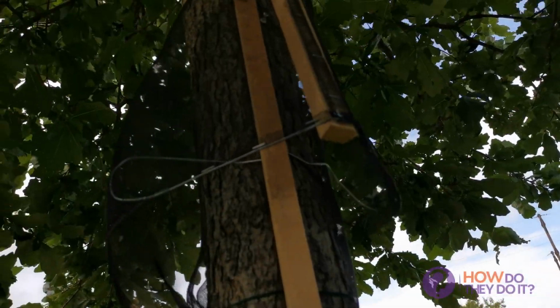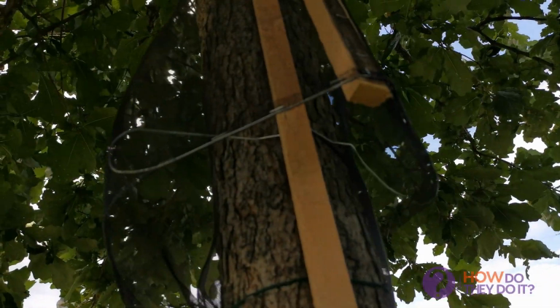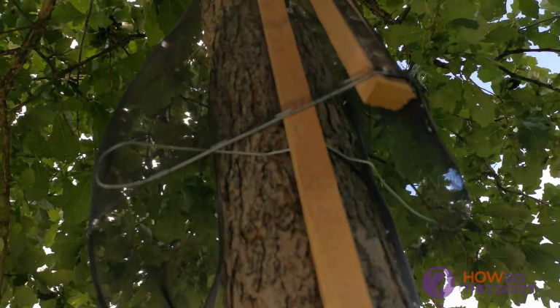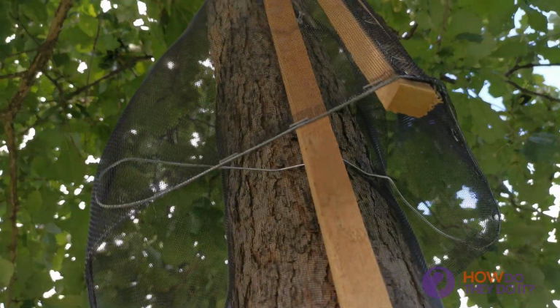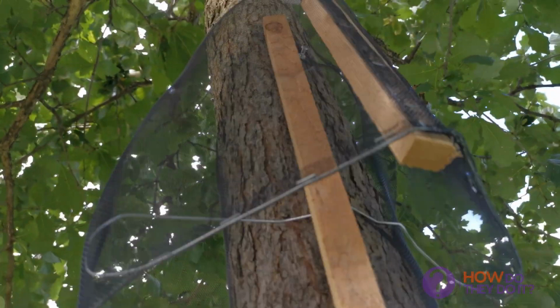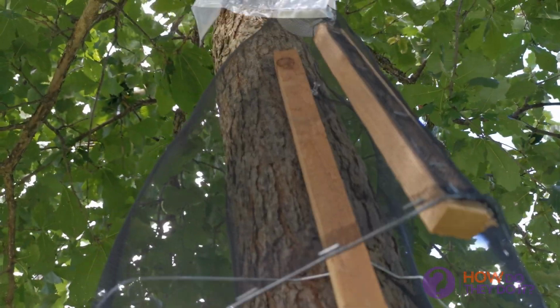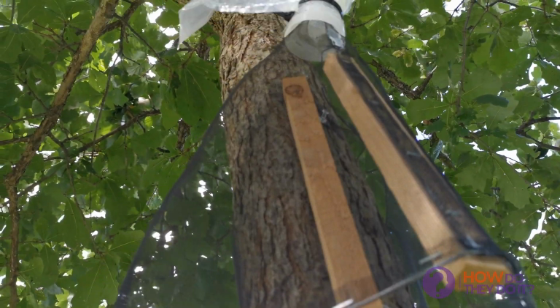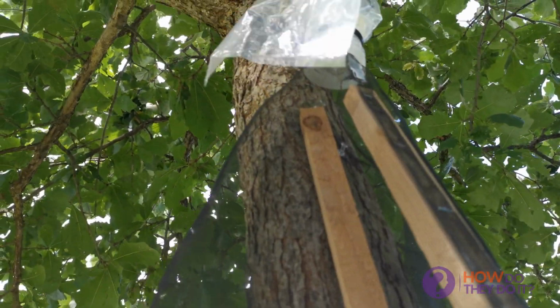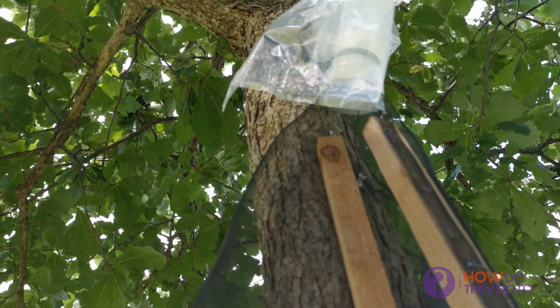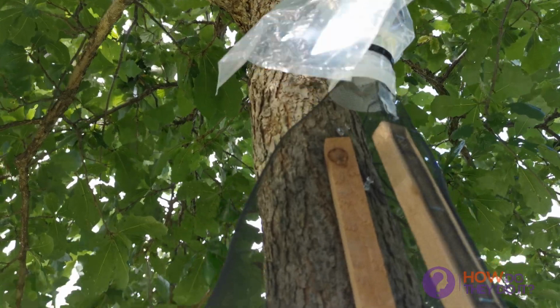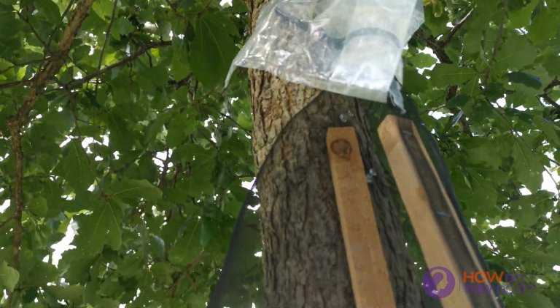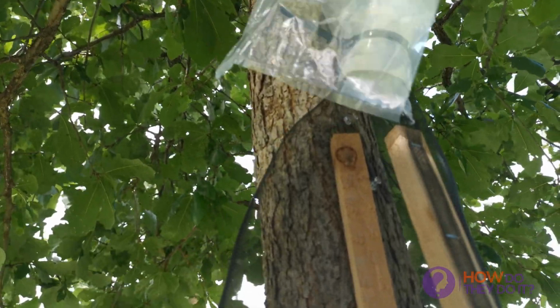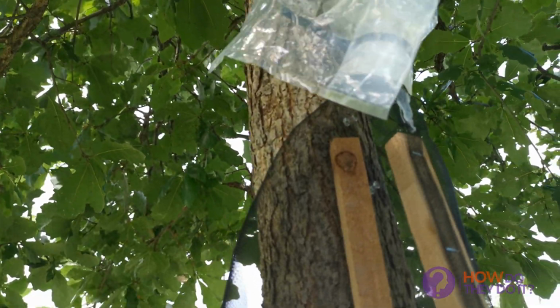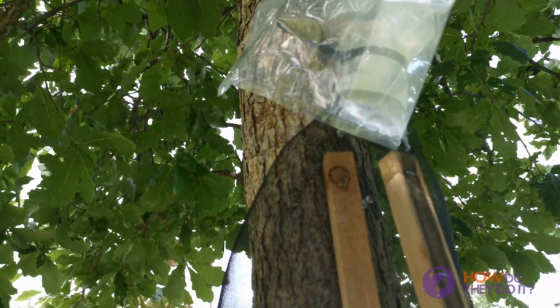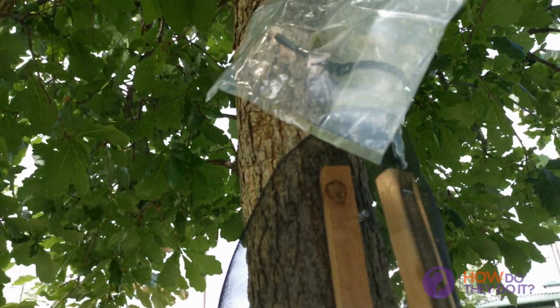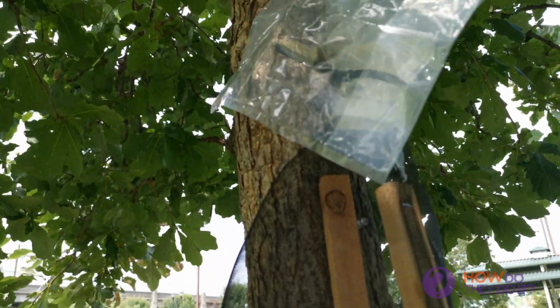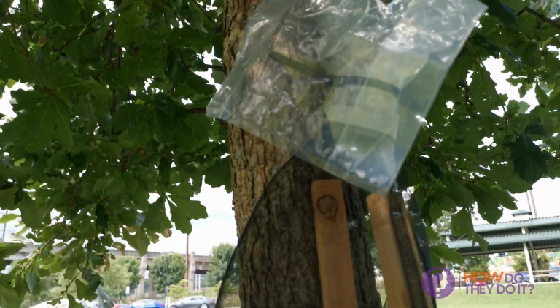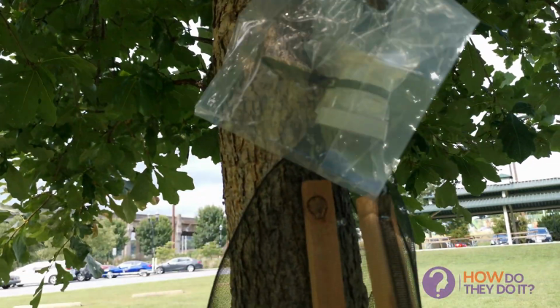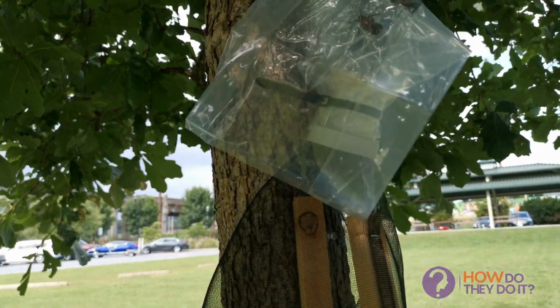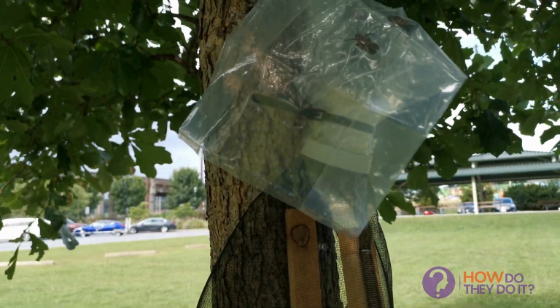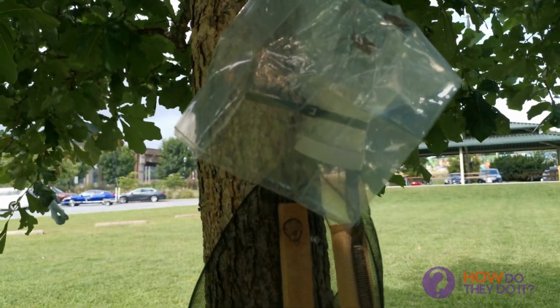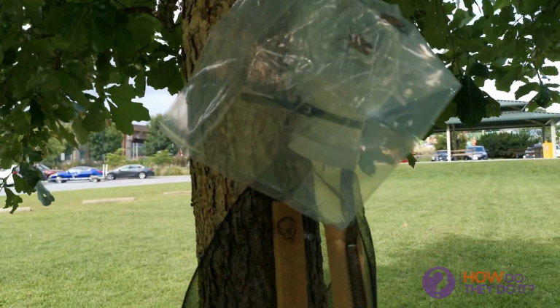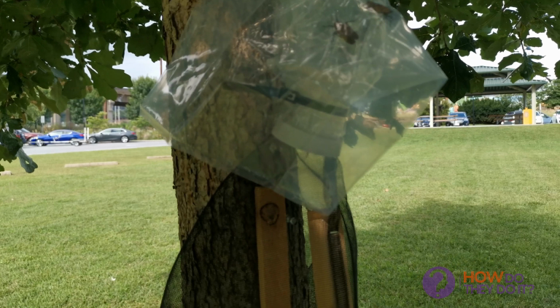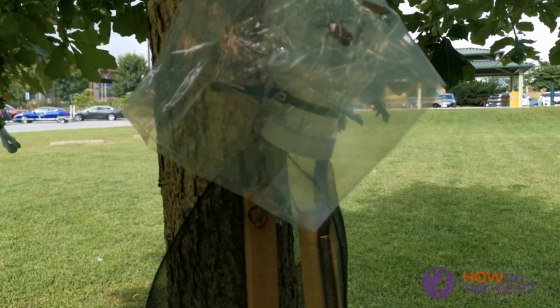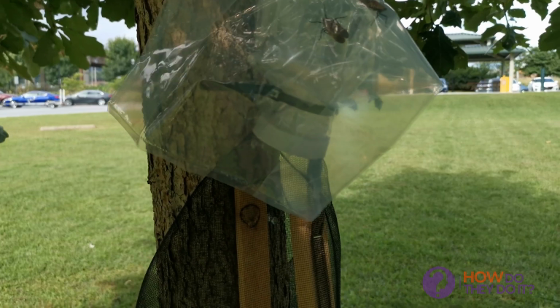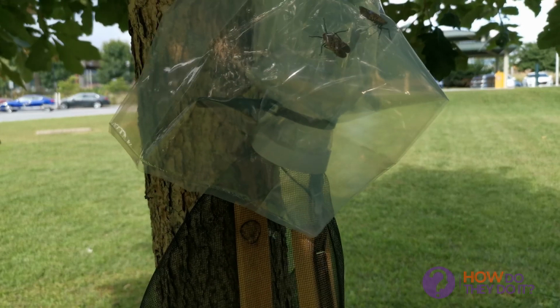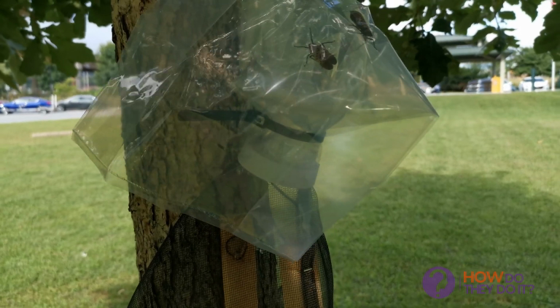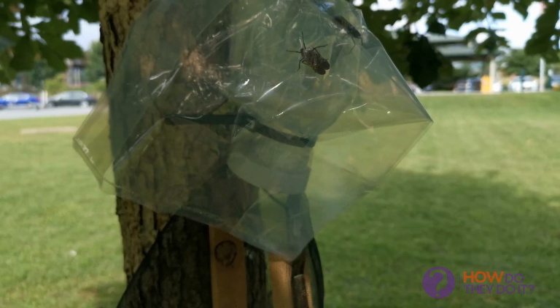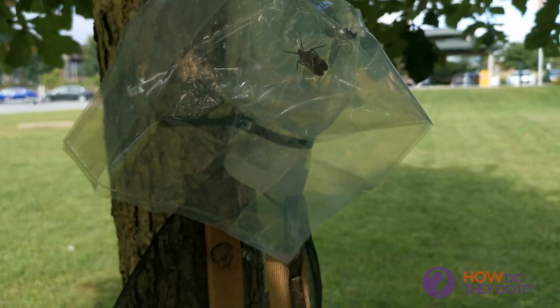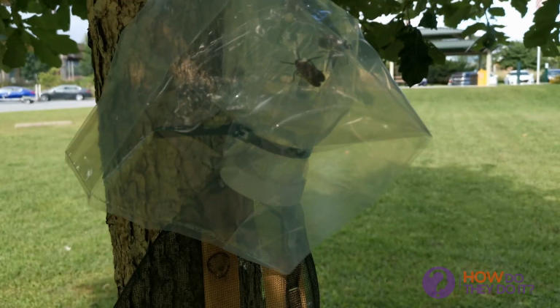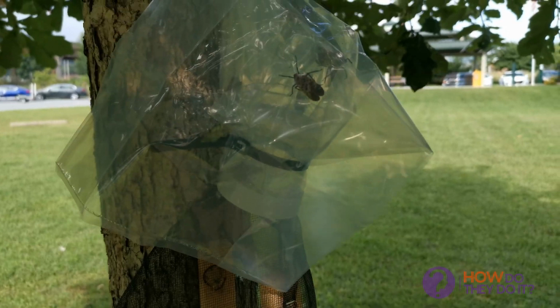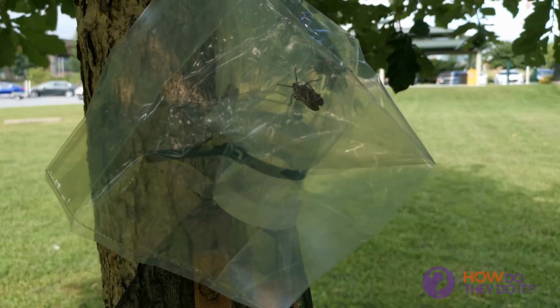There is only one opening of this trap. Once the Lanternfly starts to follow the path, it will end up in the bag, and once it ends up in the bag, that will be the end of it.